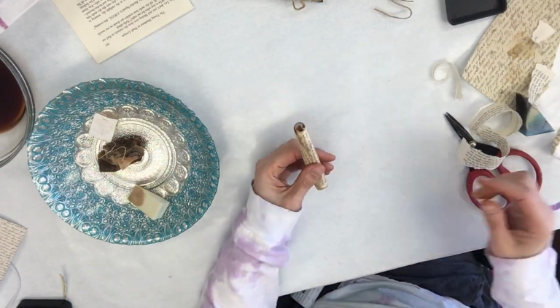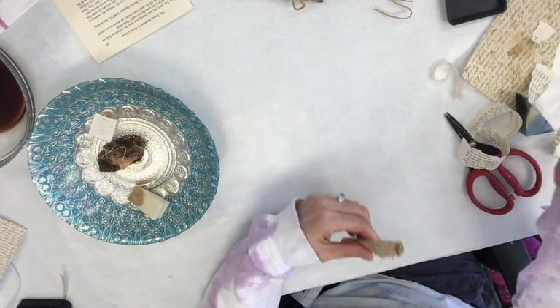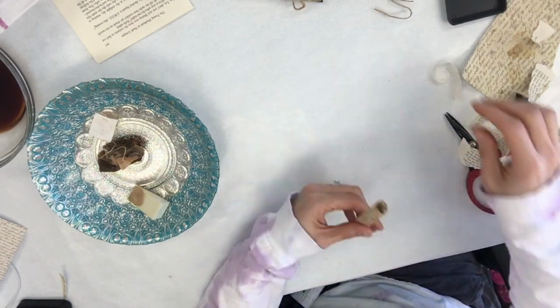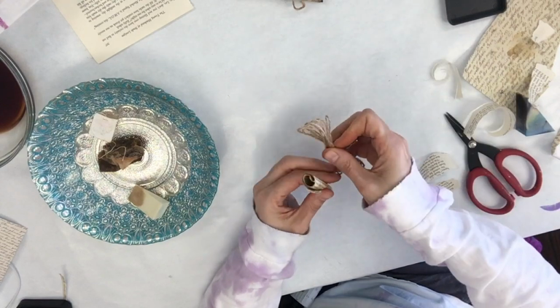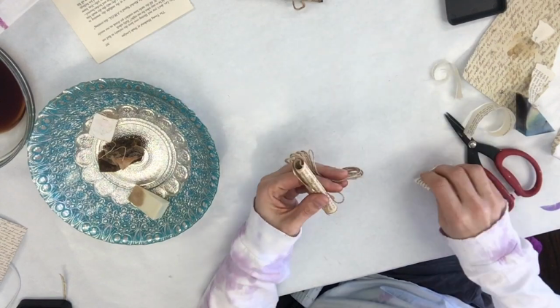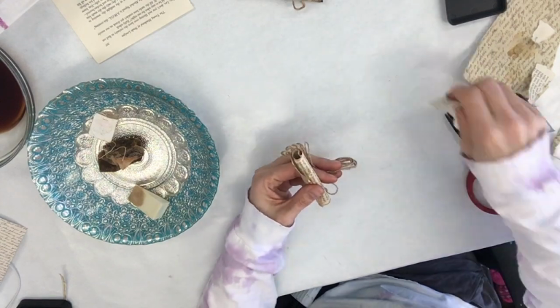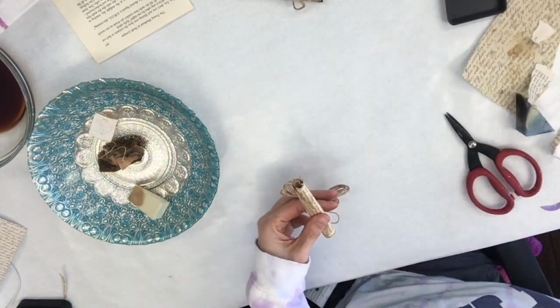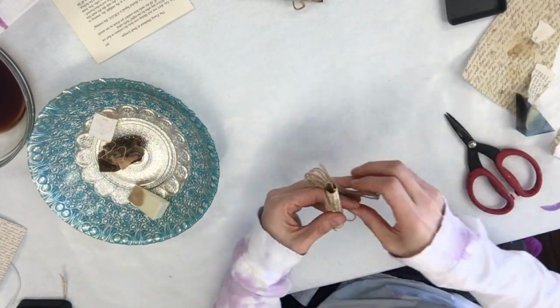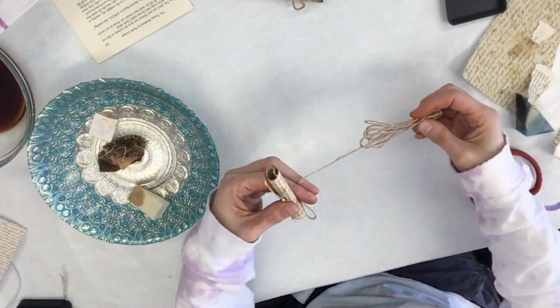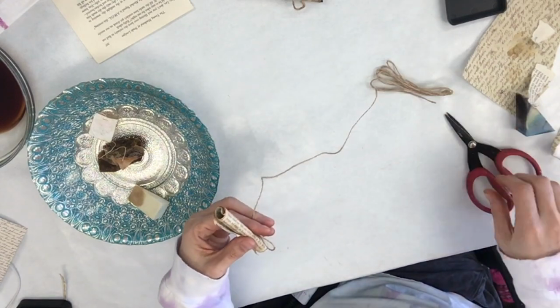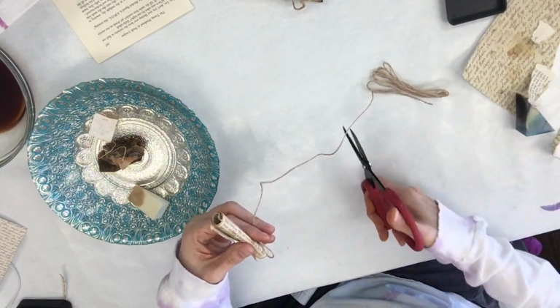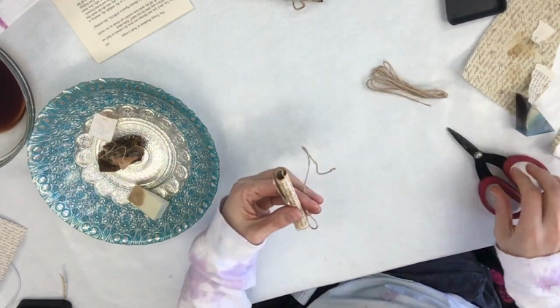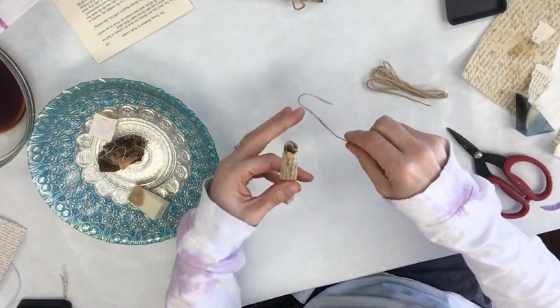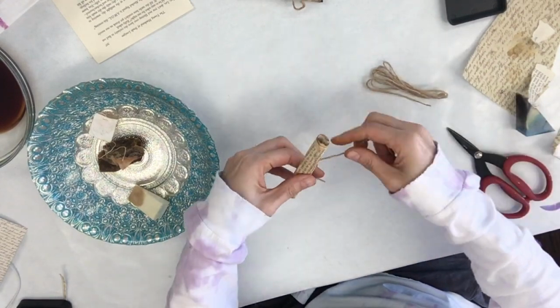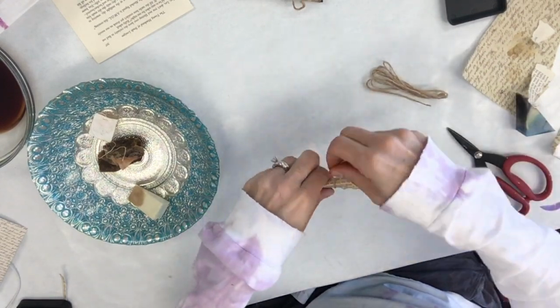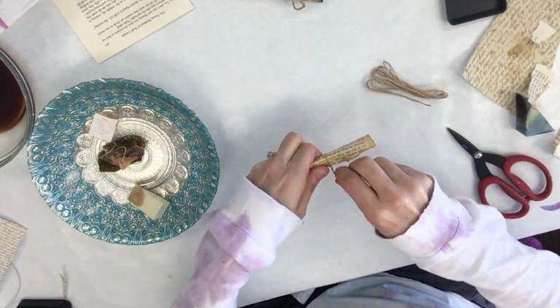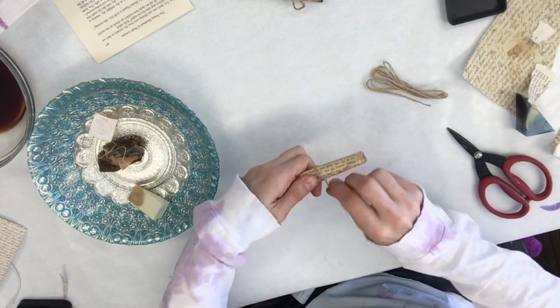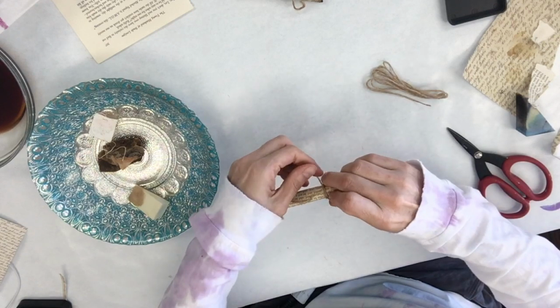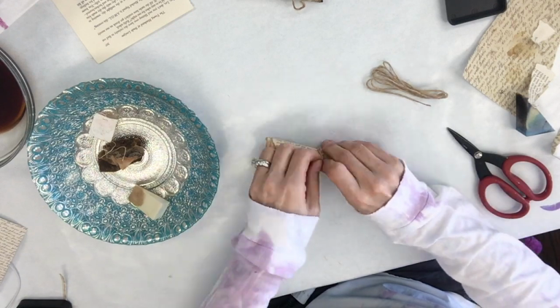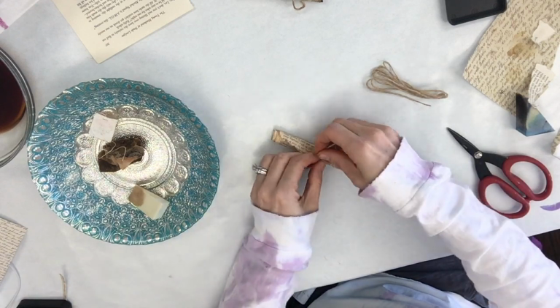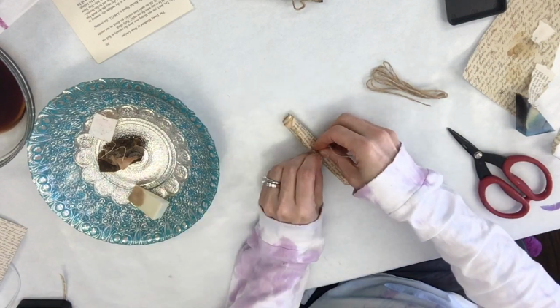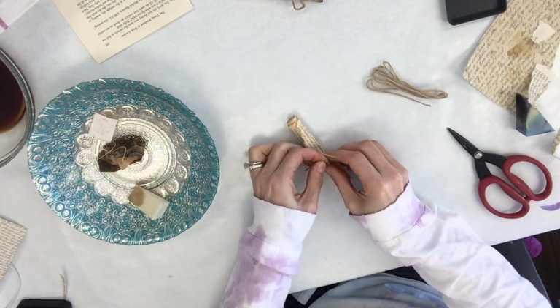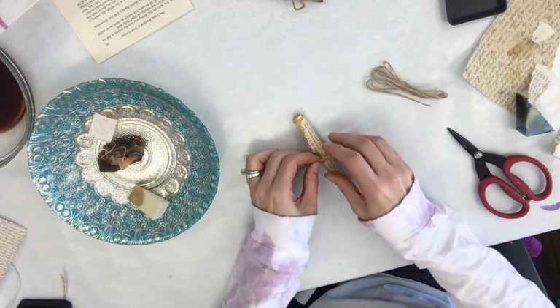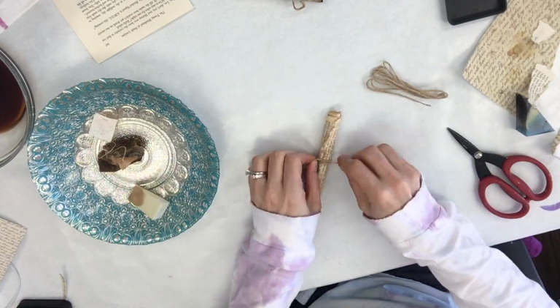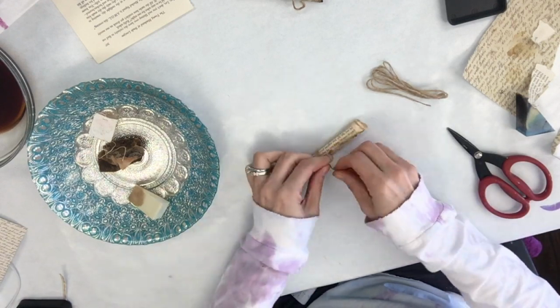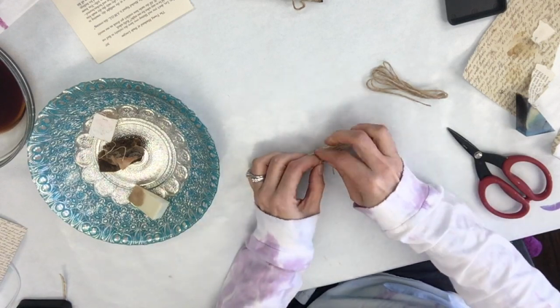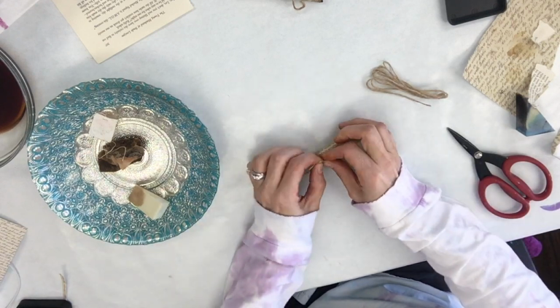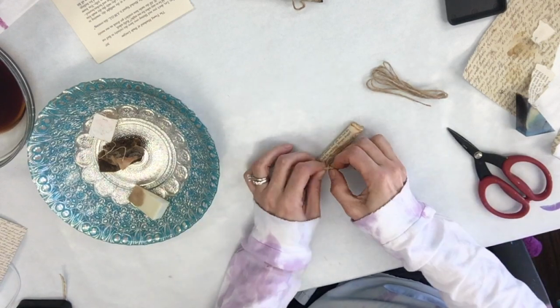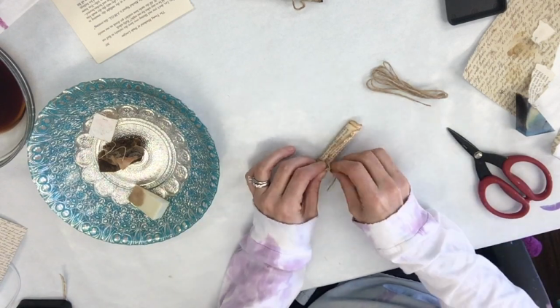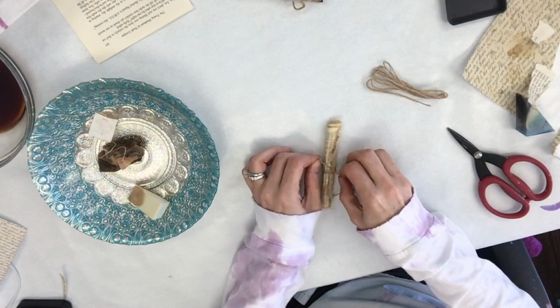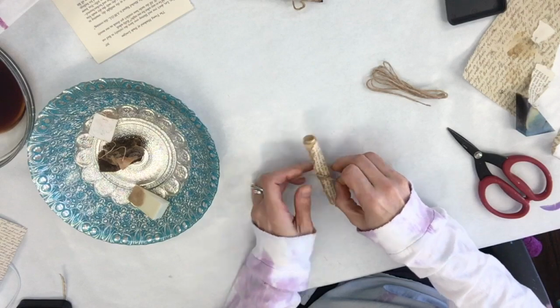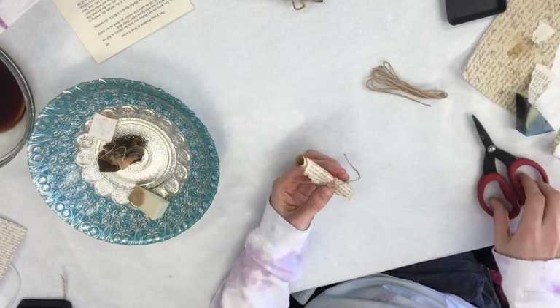If you wanted to, you can write yourself a little note on the other side that you're rolling up — a positive affirmation, whatever you like. You can add it to your art journal, add it to your altar, or whatever you might want to use it for.